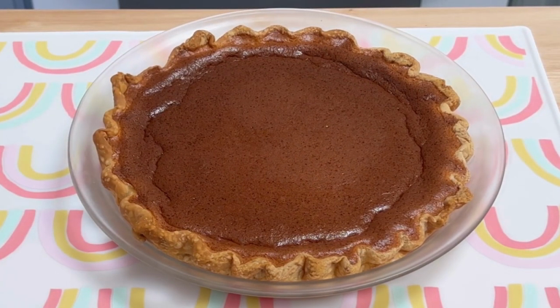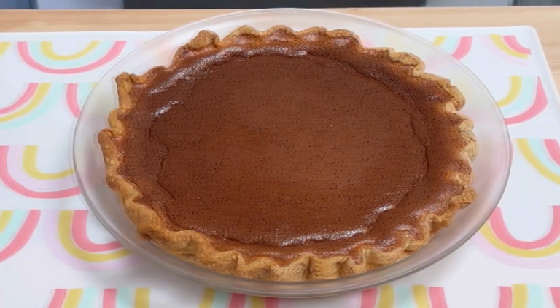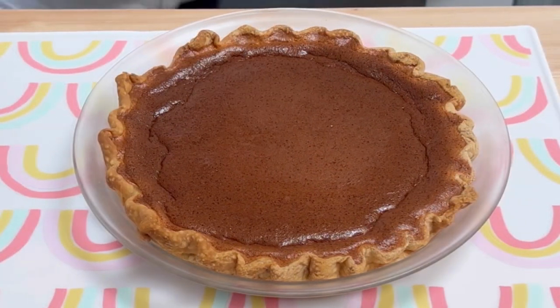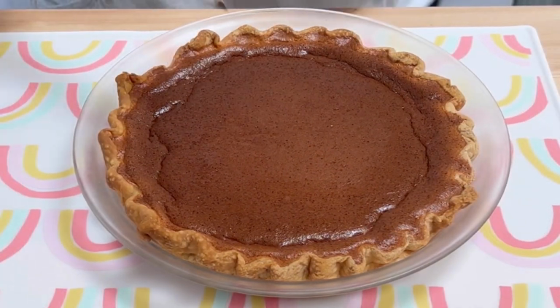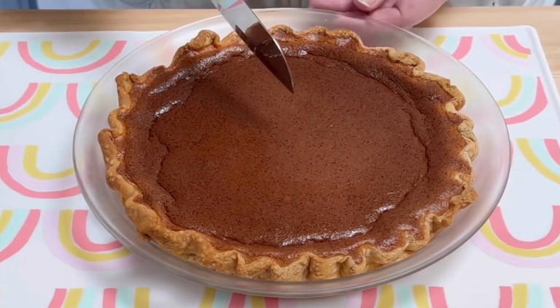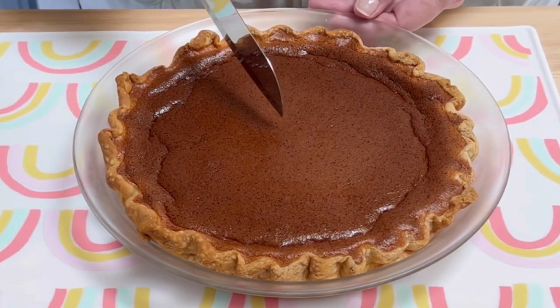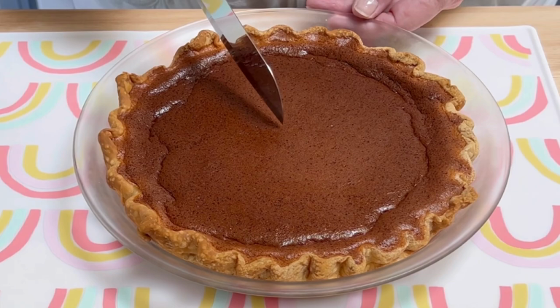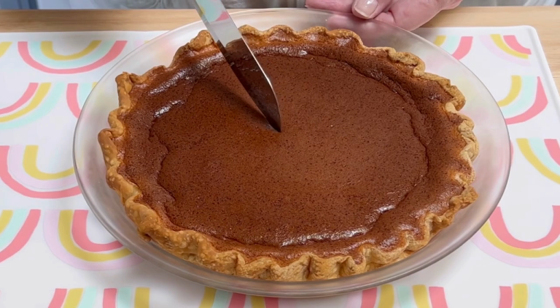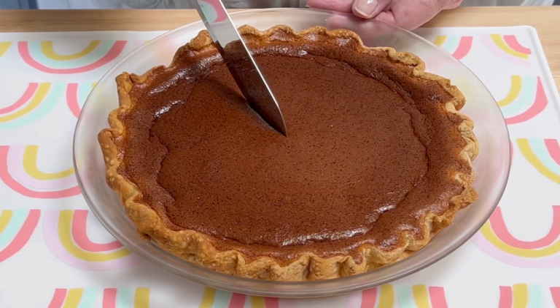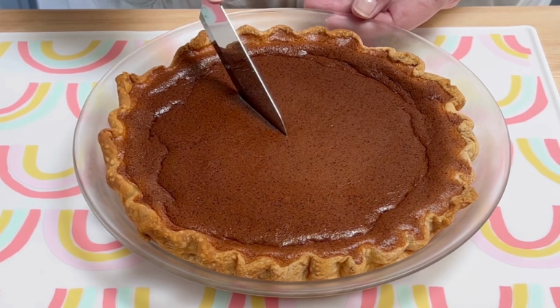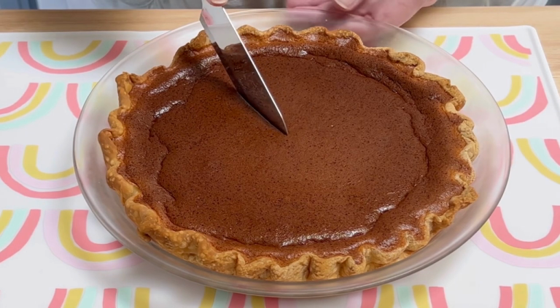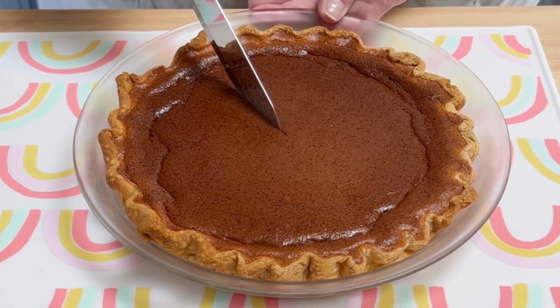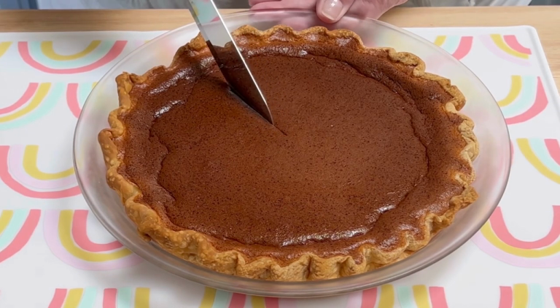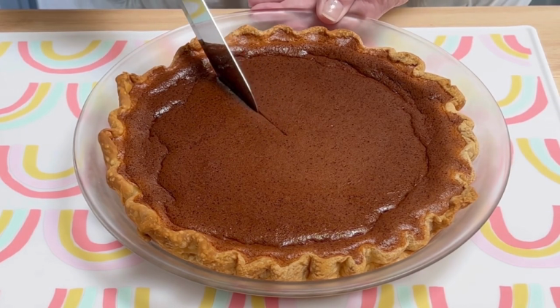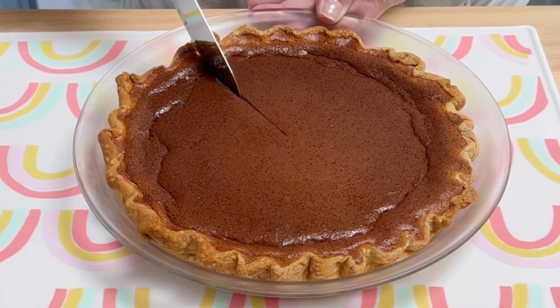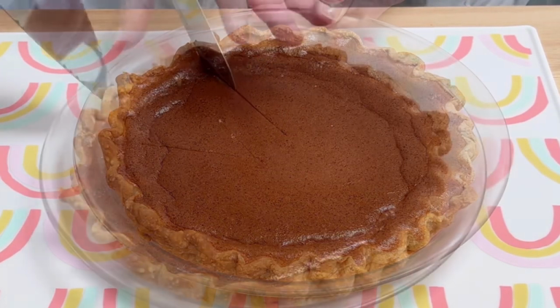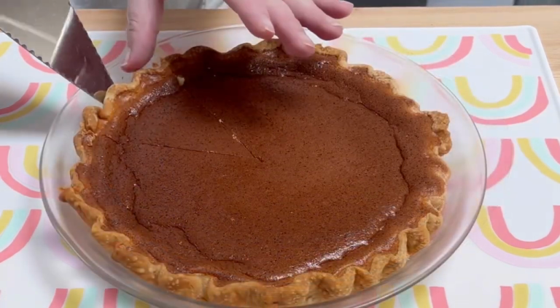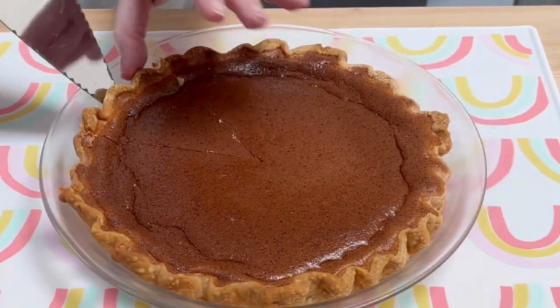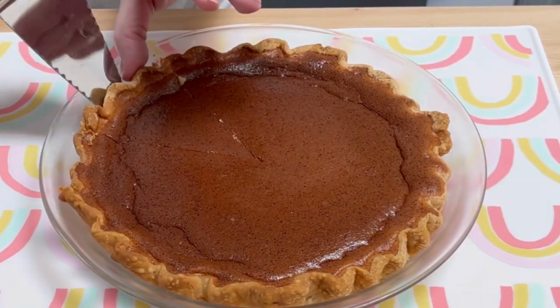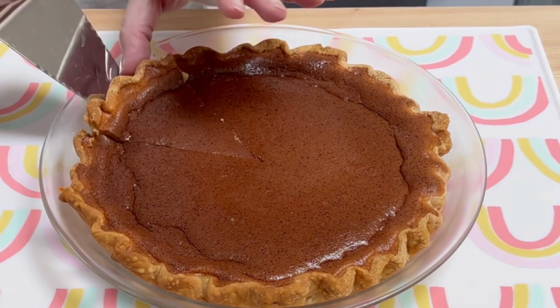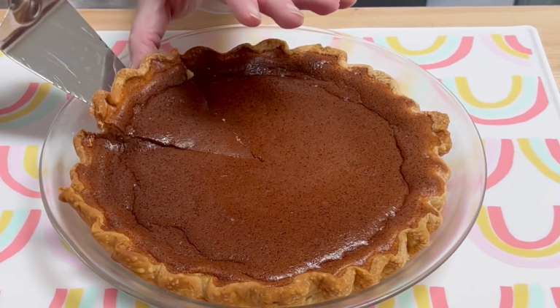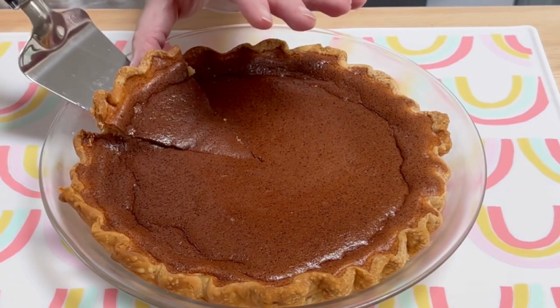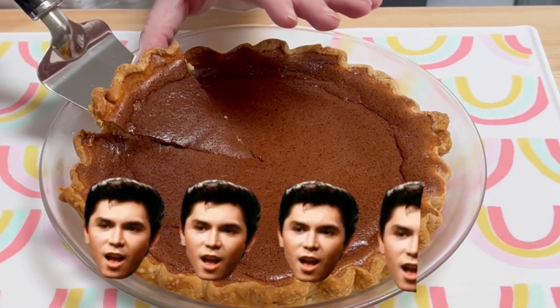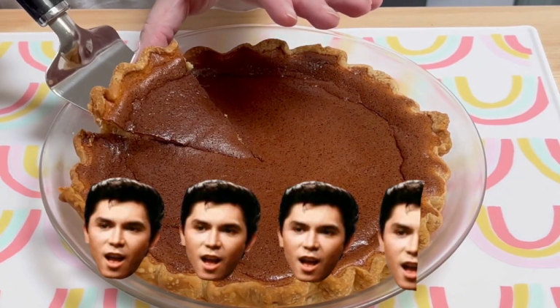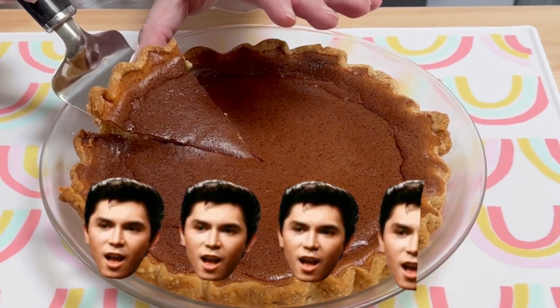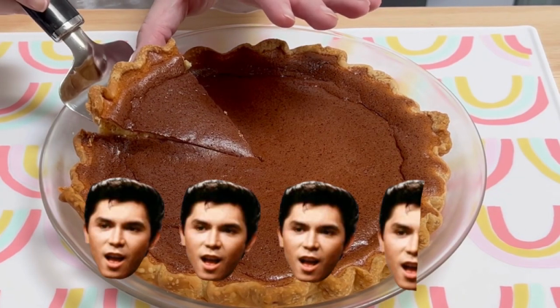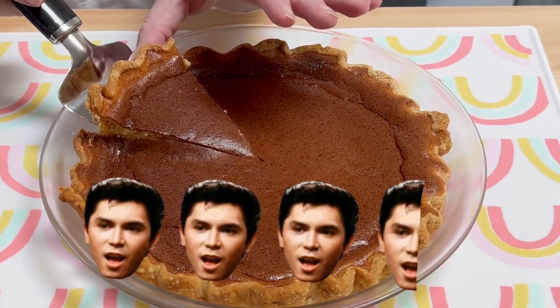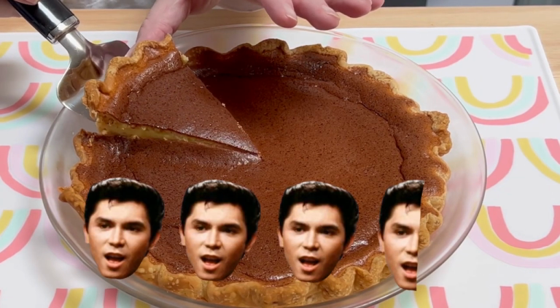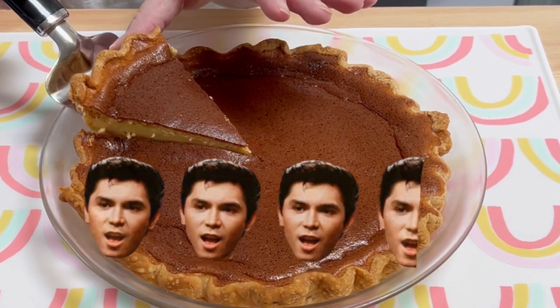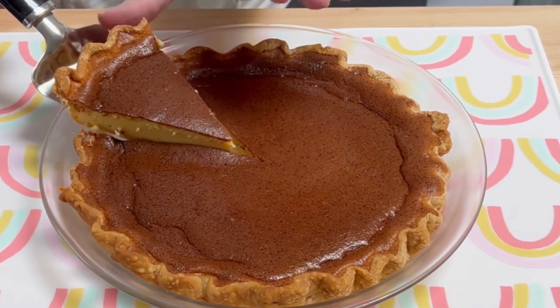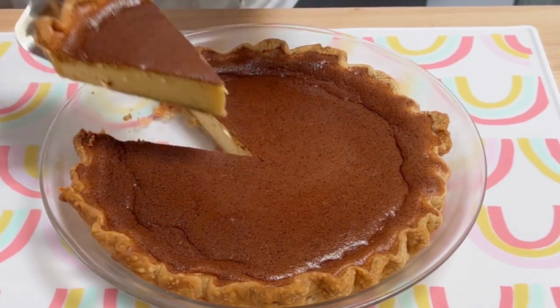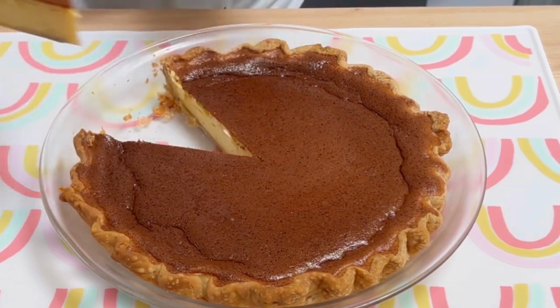This delicious pie is not too sweet. It's slightly sour and has an amazing silky texture. I give it three and a half Lou Diamond Phillips heads. I hope you give it a try sometime.